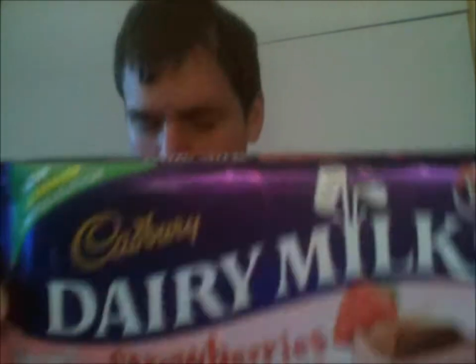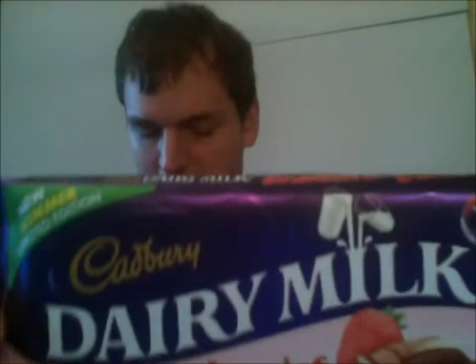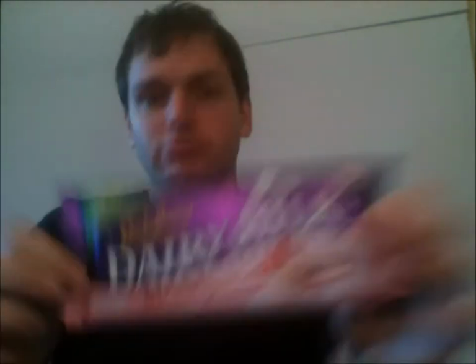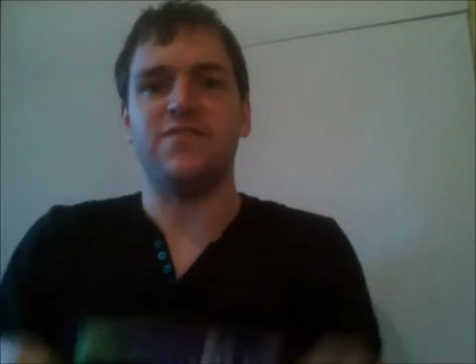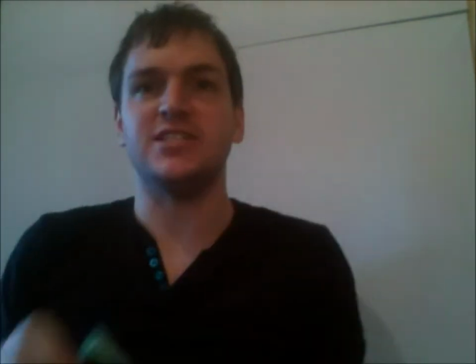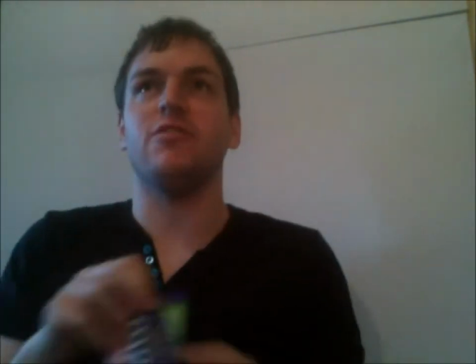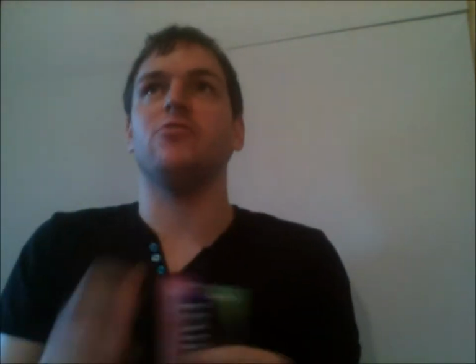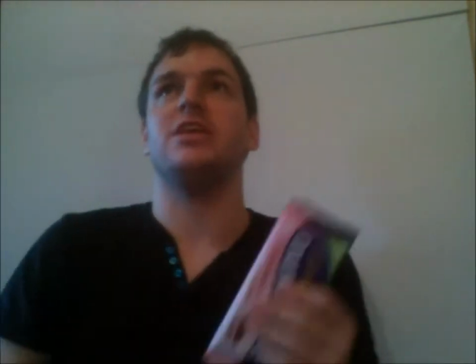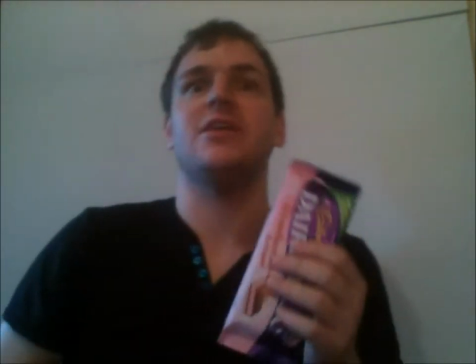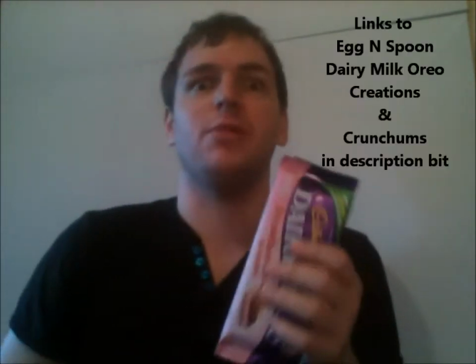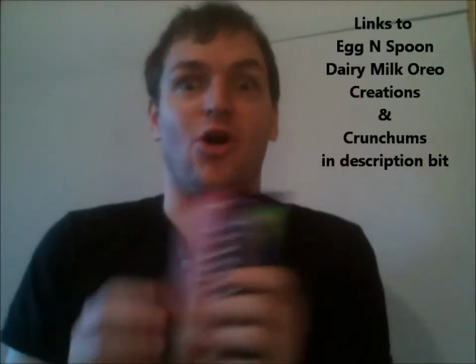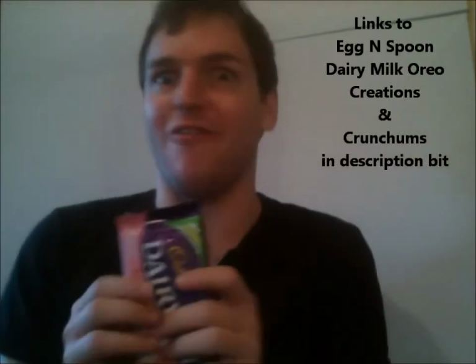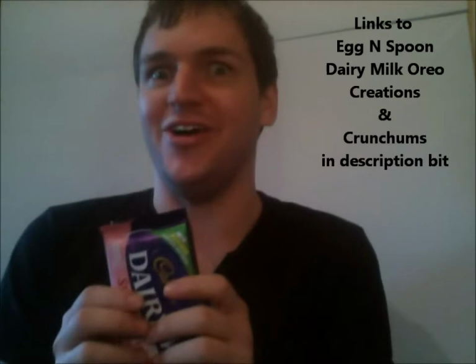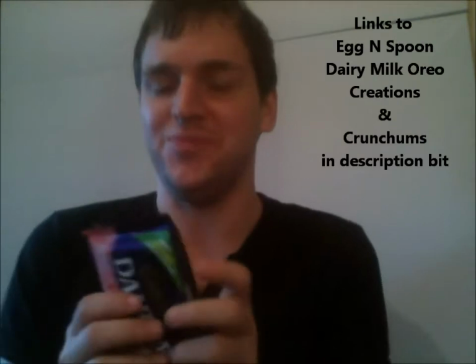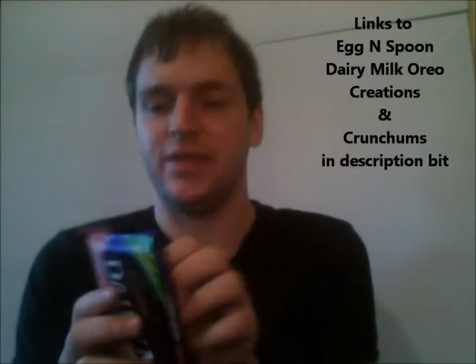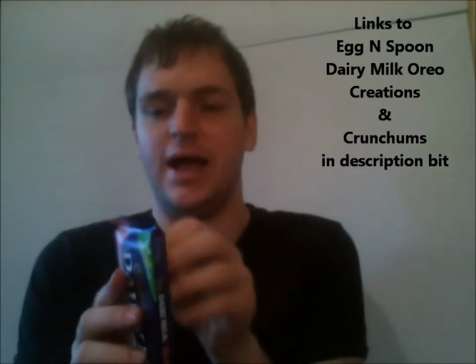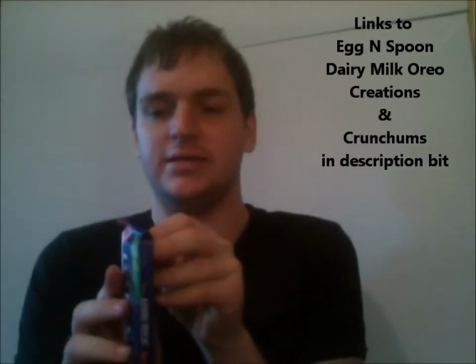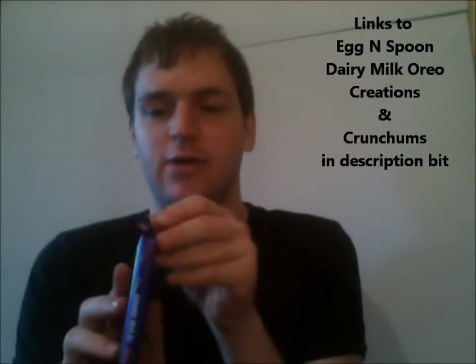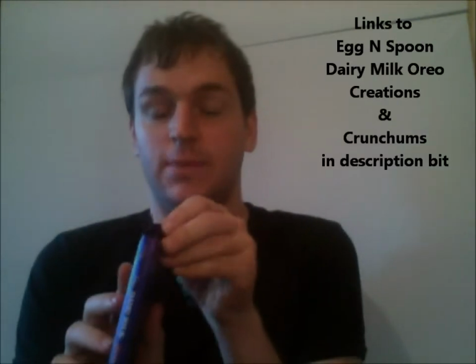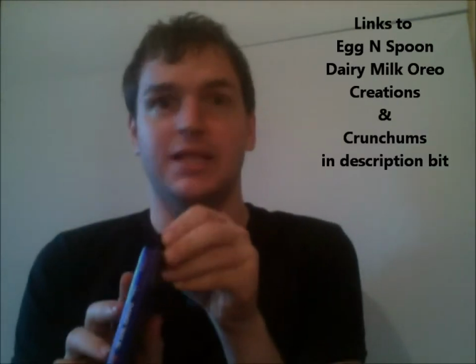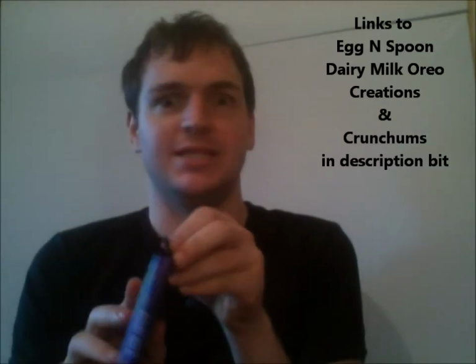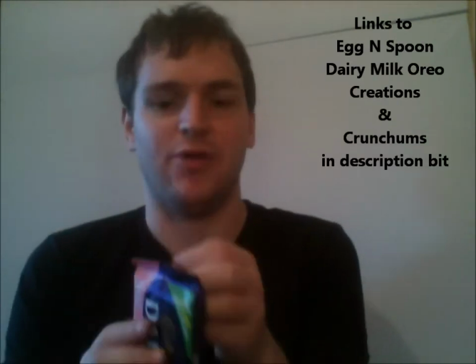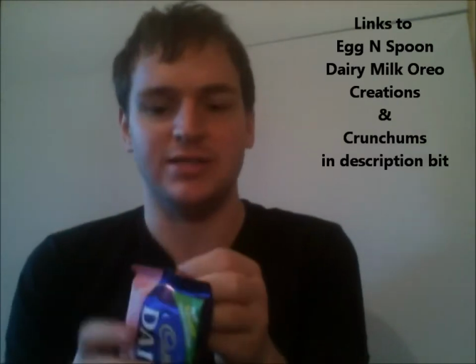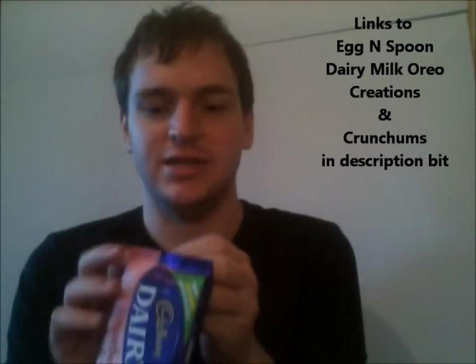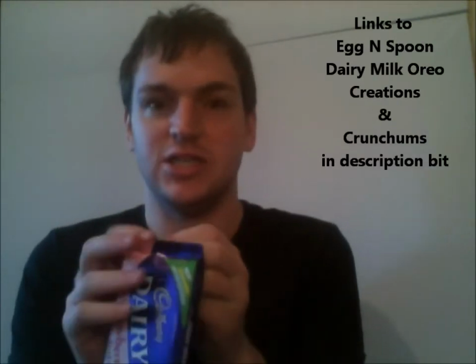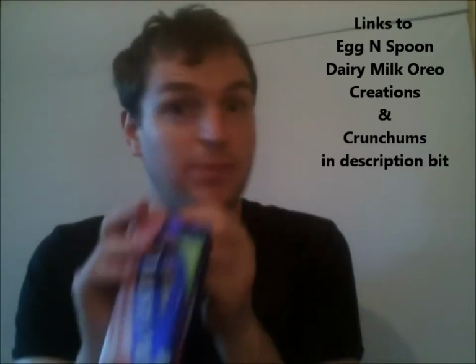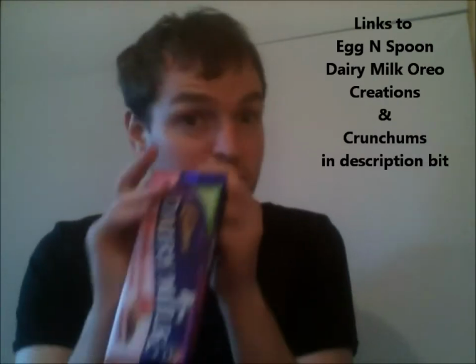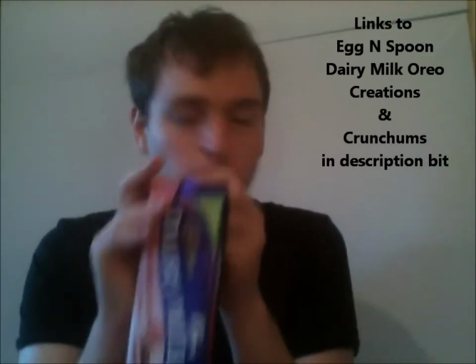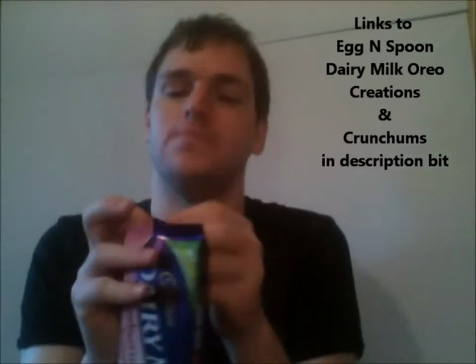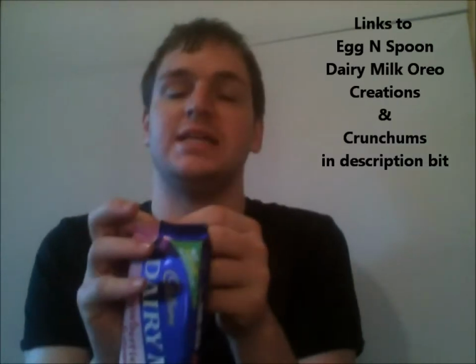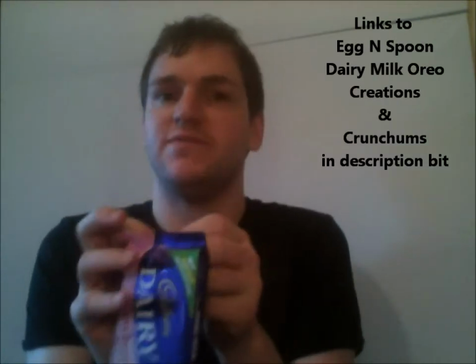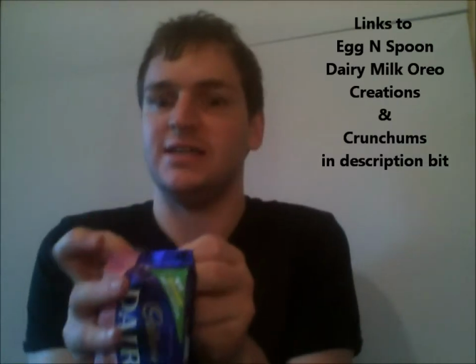I was the first to review the Dairy Milk with Oreo and I was pleasantly surprised, so we'll see with this one. Let's find out.